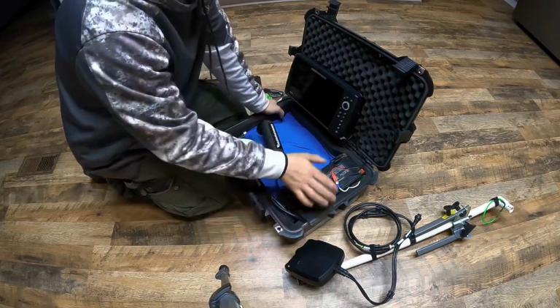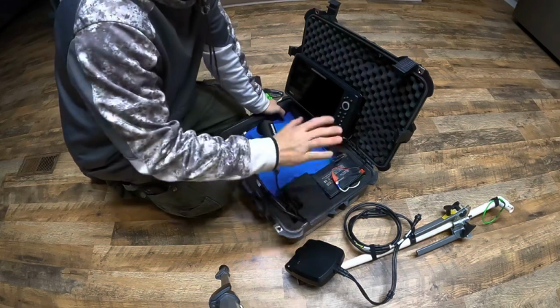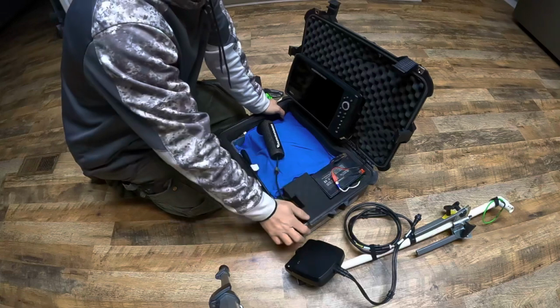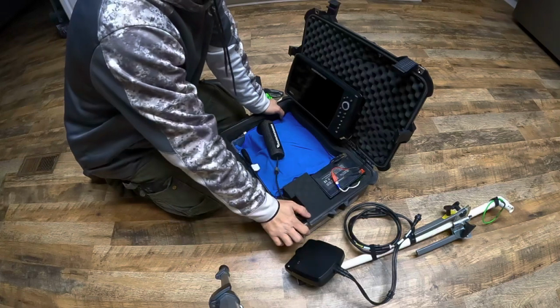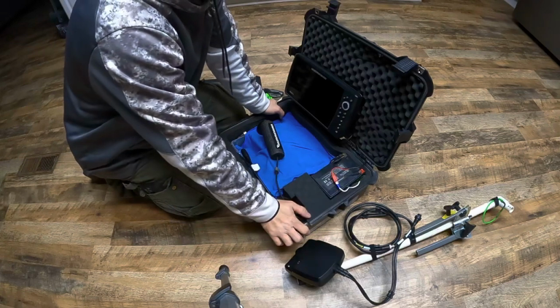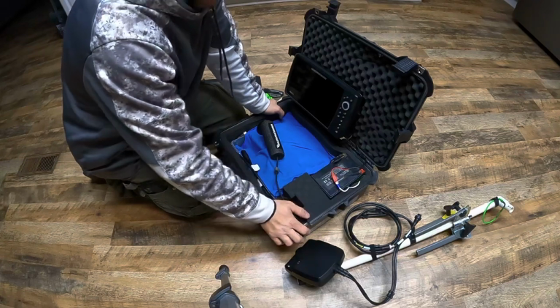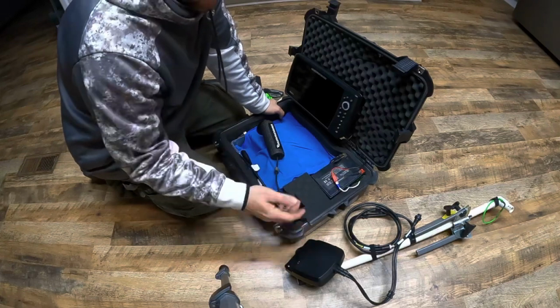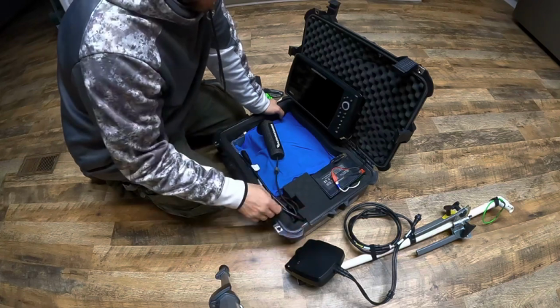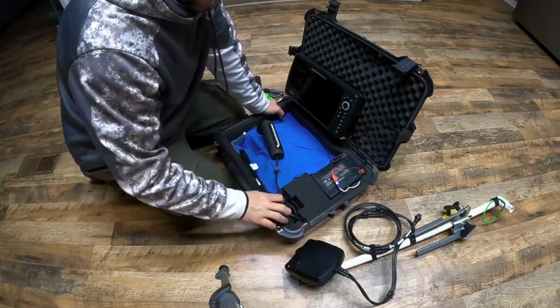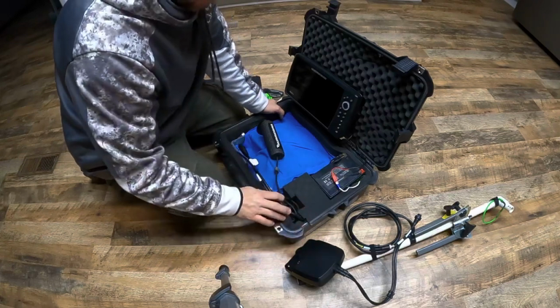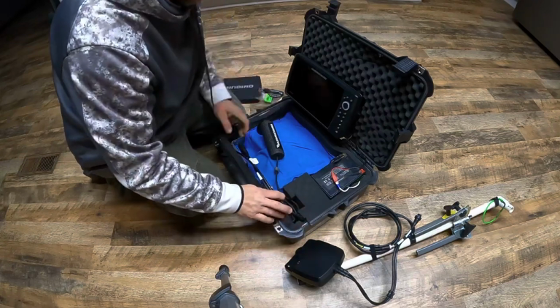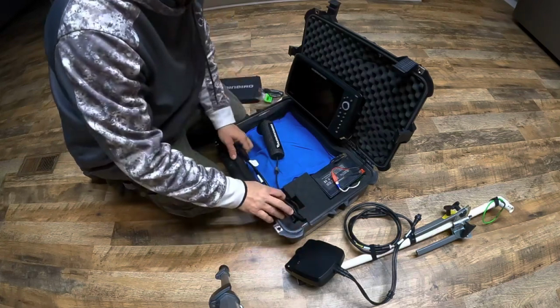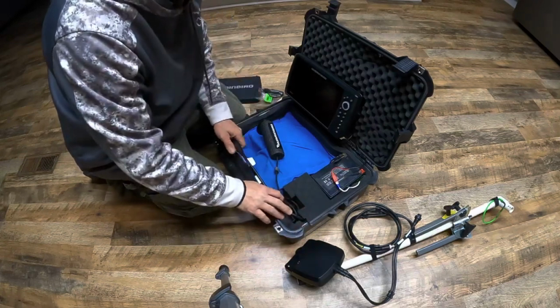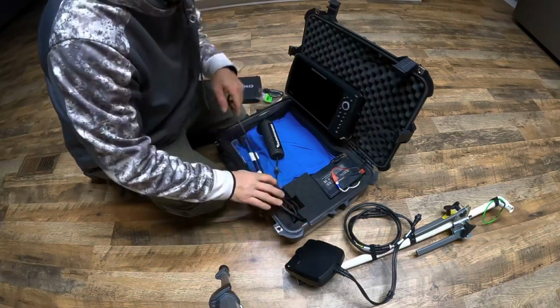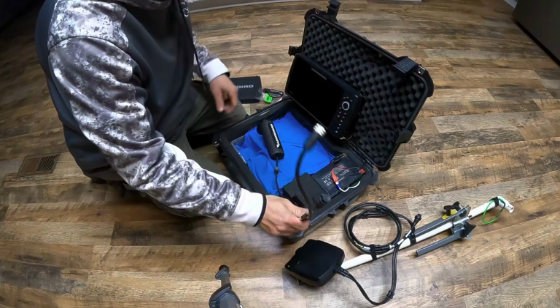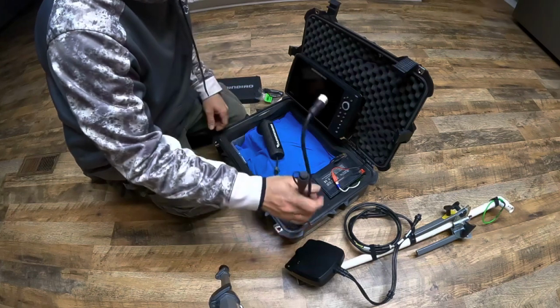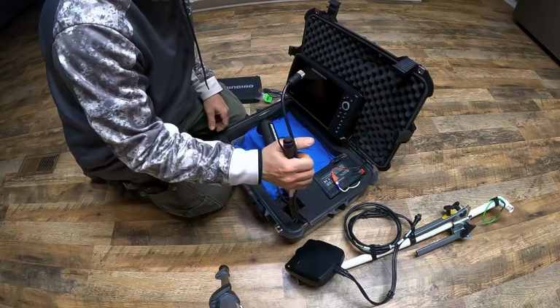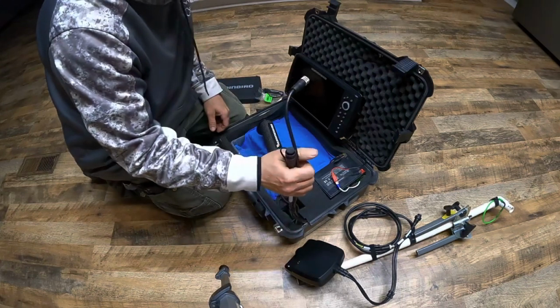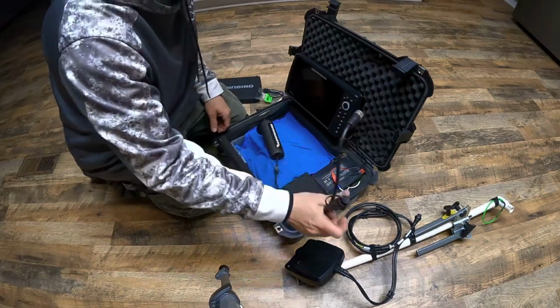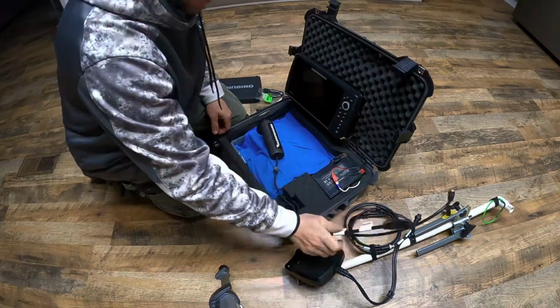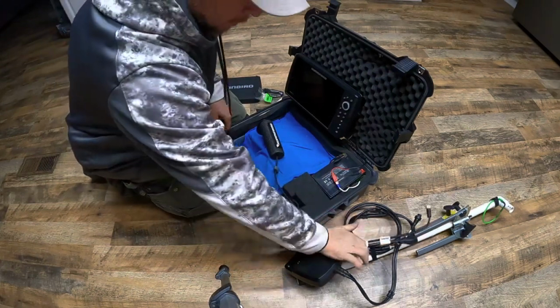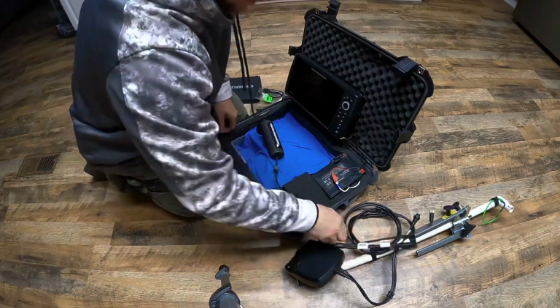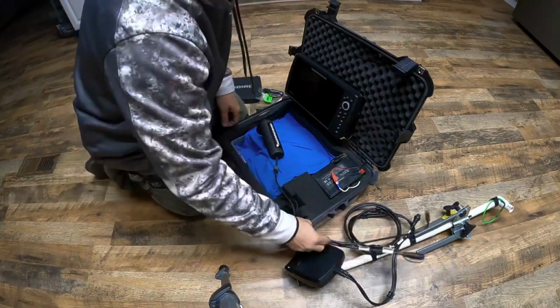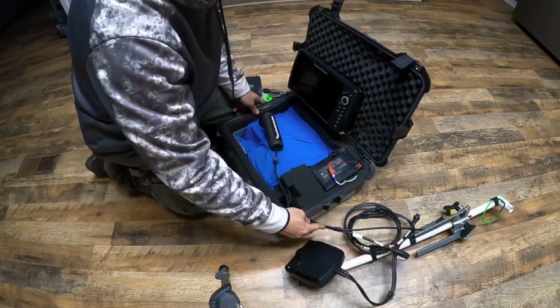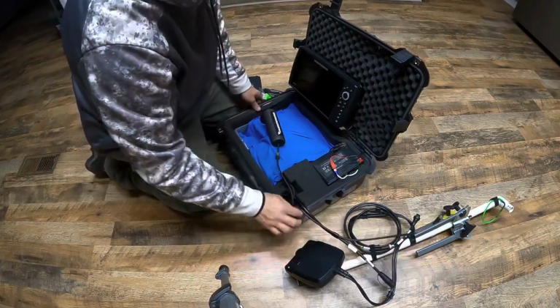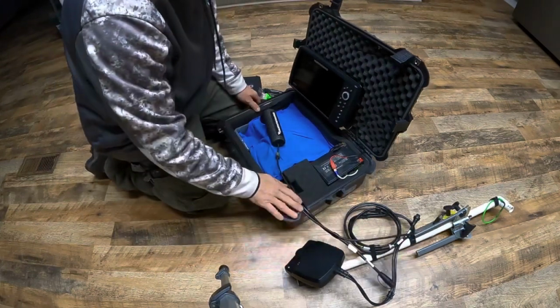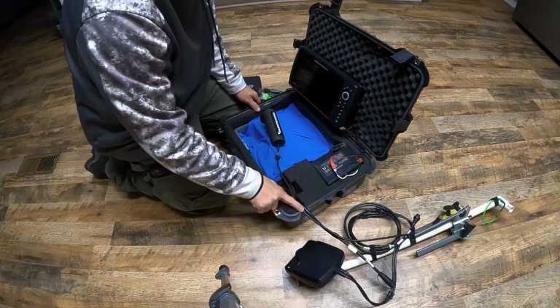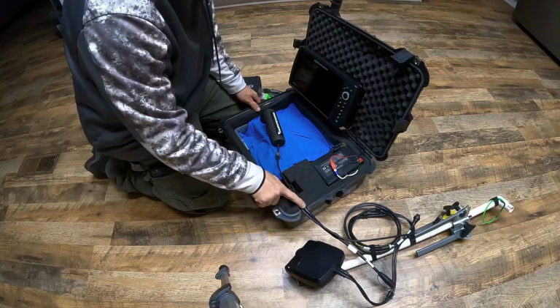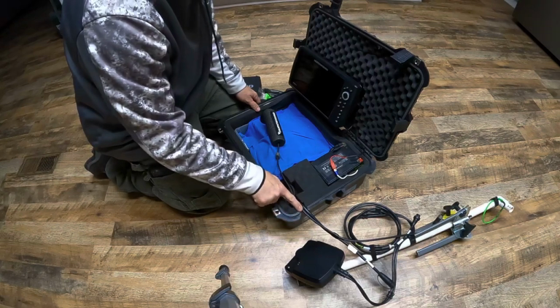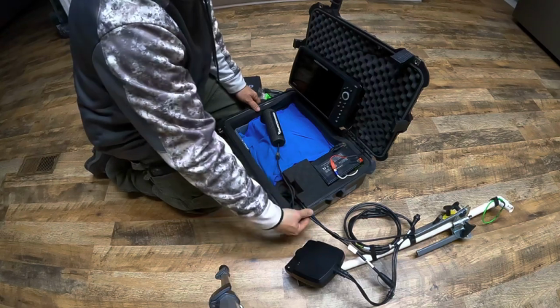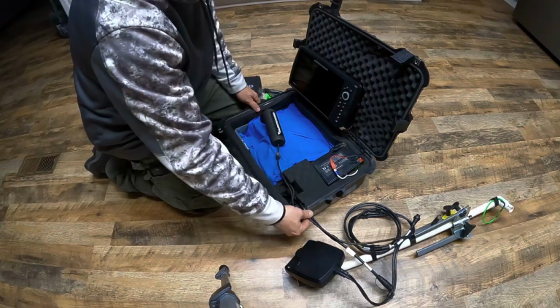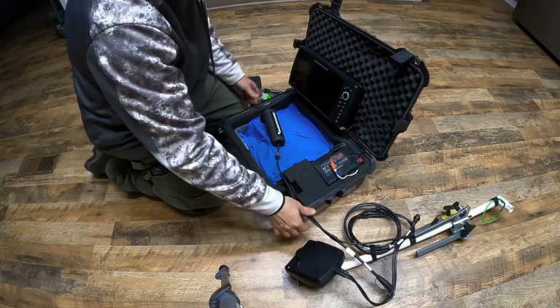I've got a 30 amp-hour Amped Outdoors lithium LiFePO4 battery. This thing will run my LiveScope over 12 hours — I've never had it die yet, so I don't know exactly how long it'll go. There are my cords for the LiveScope.